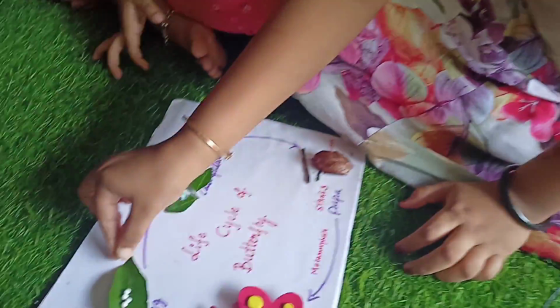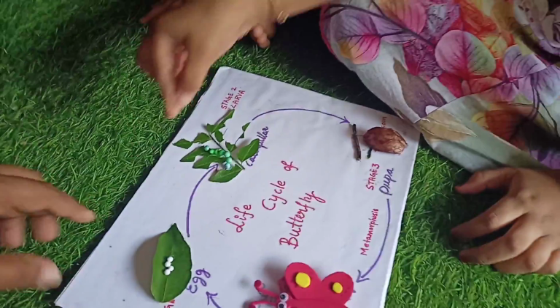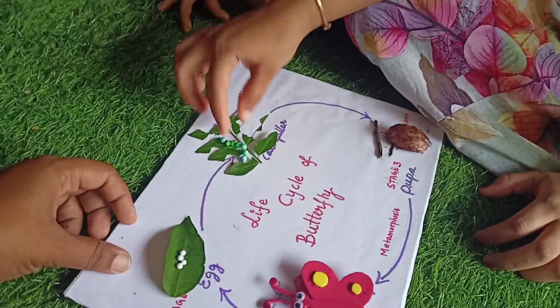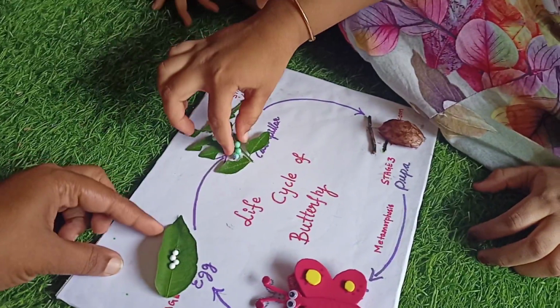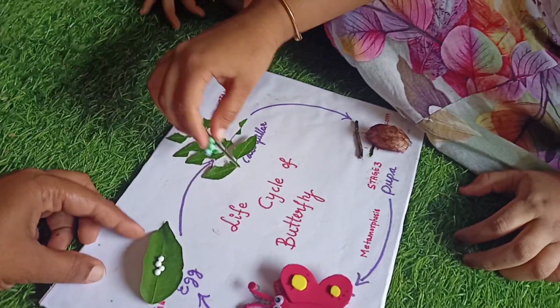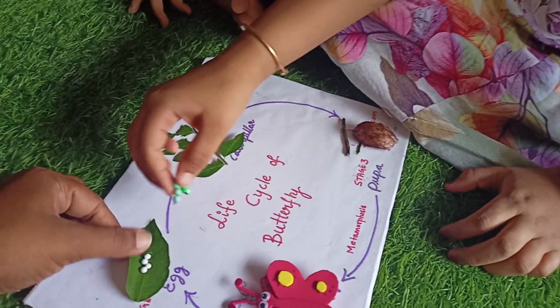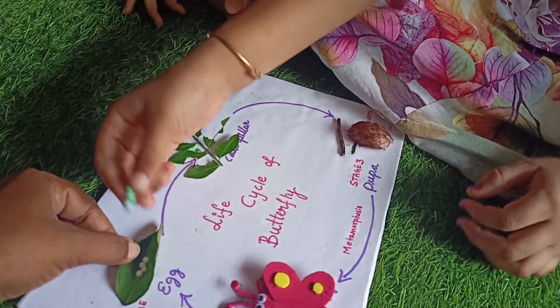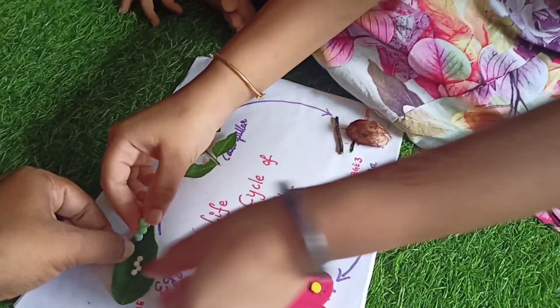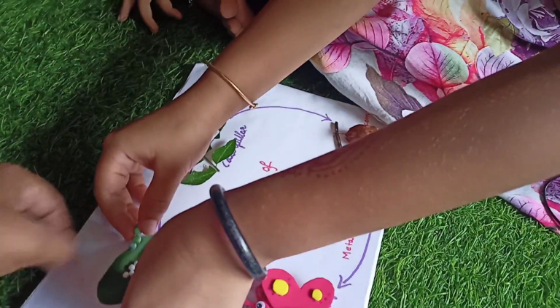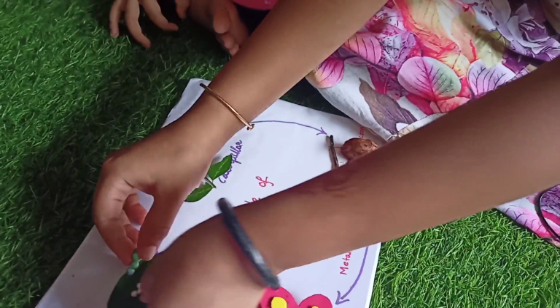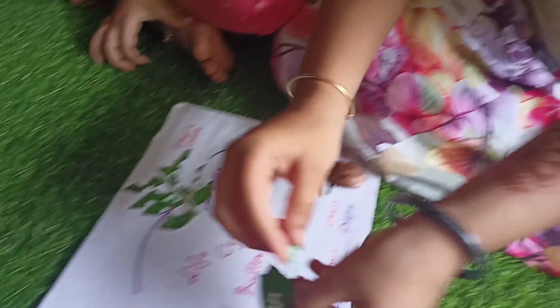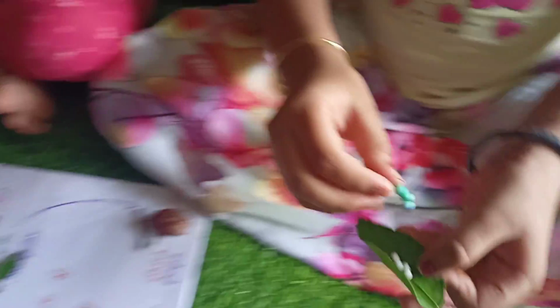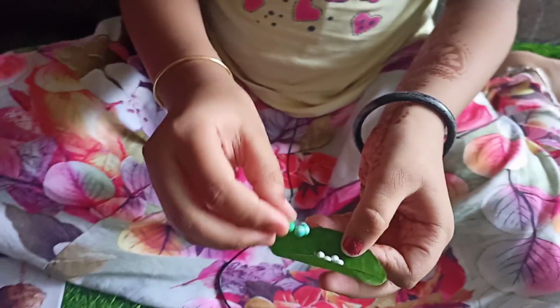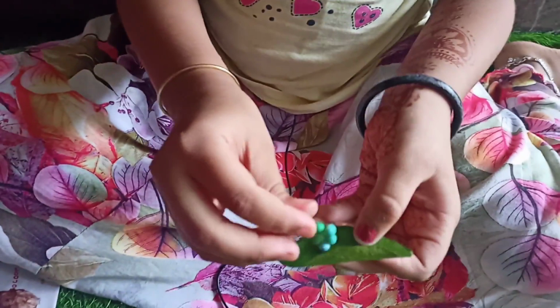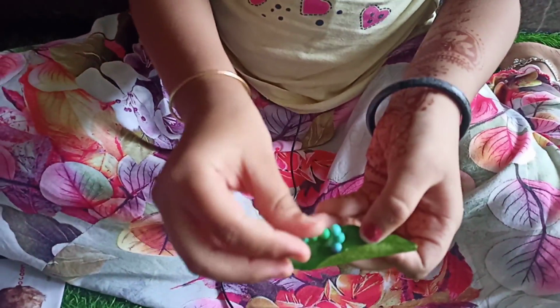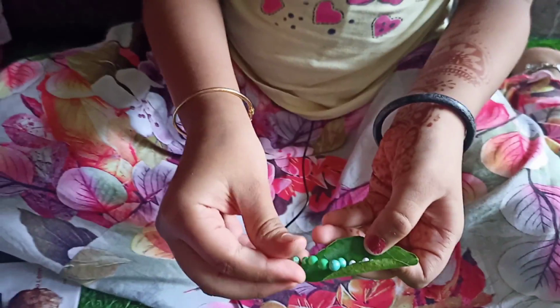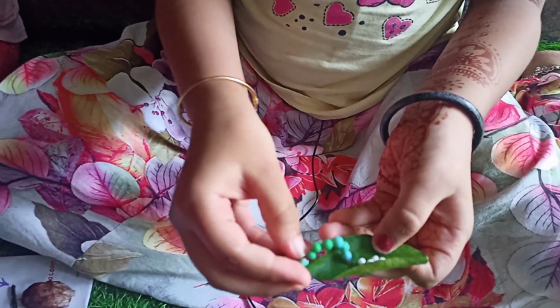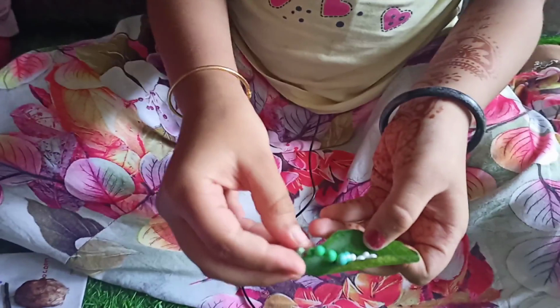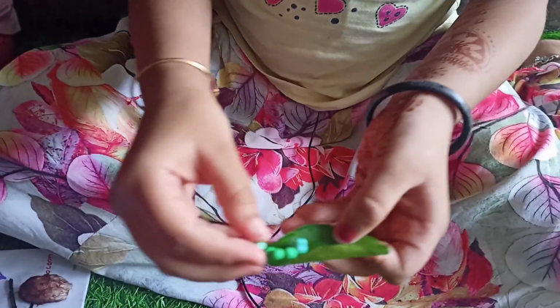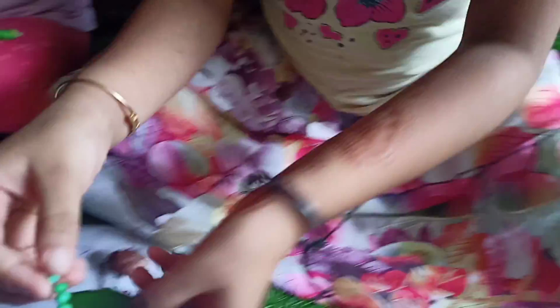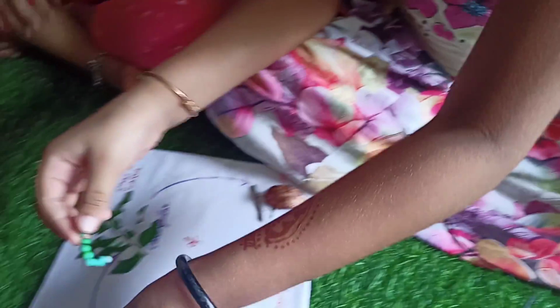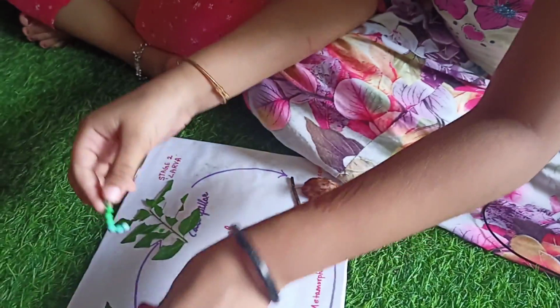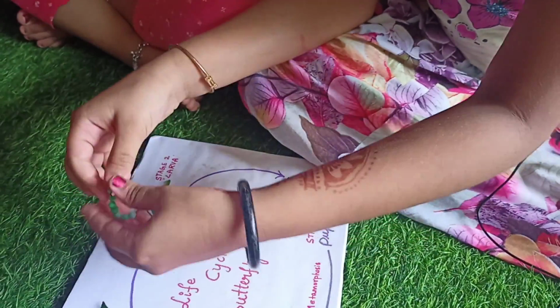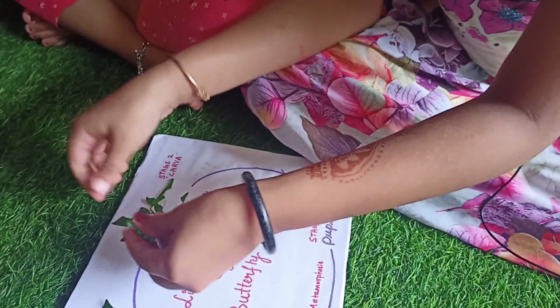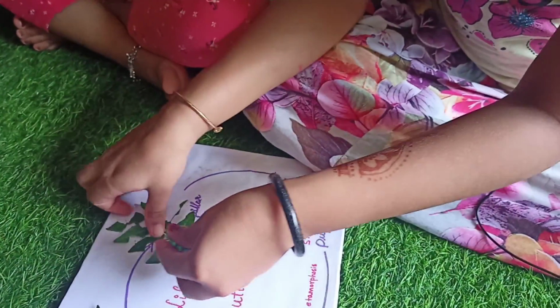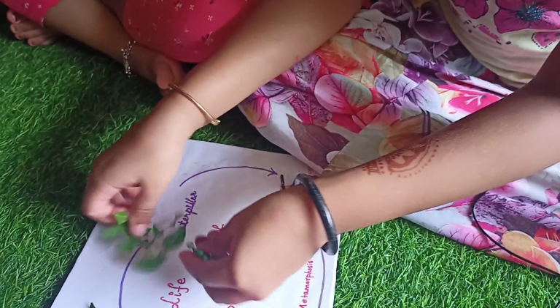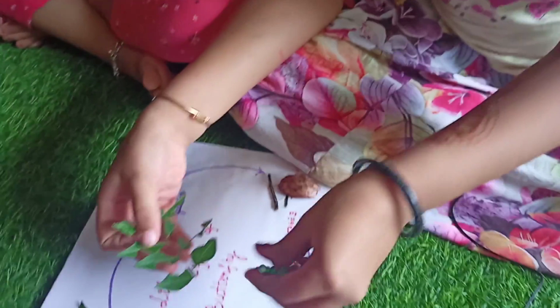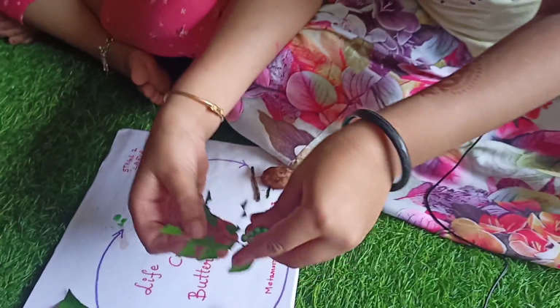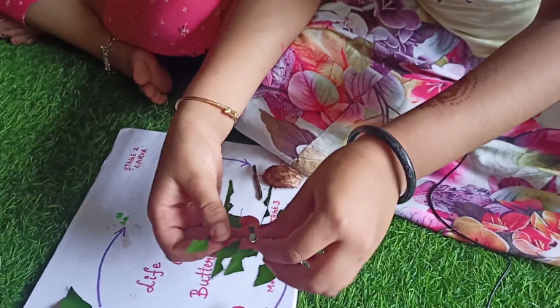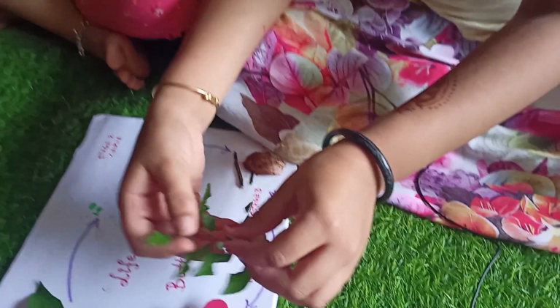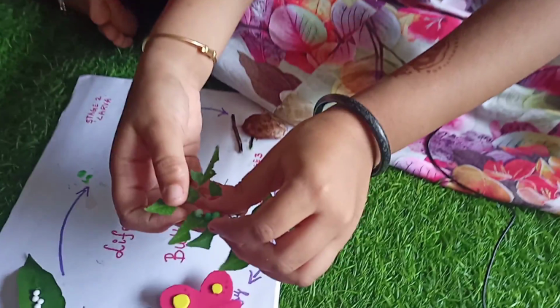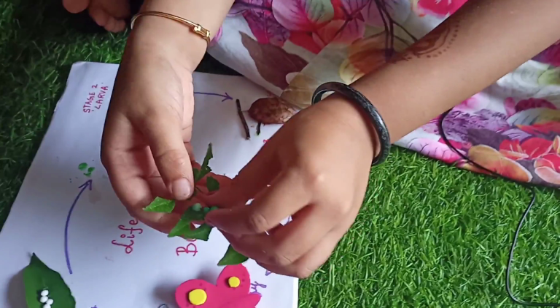After 3-4 days, the eggs hatch and the tiny caterpillars come out. These caterpillars are always hungry. They eat lots of green leaves.